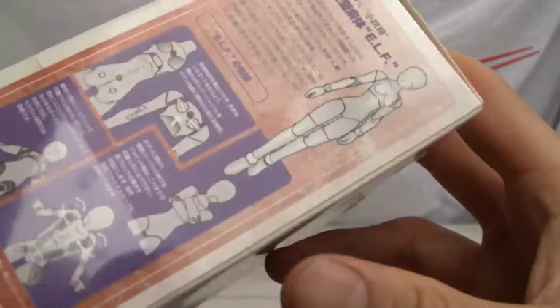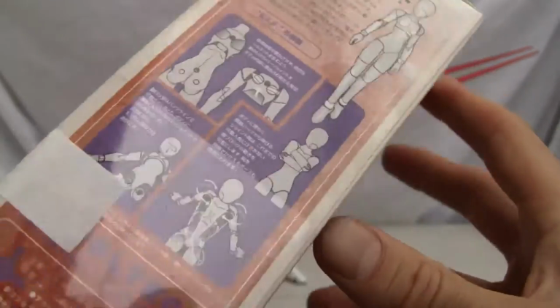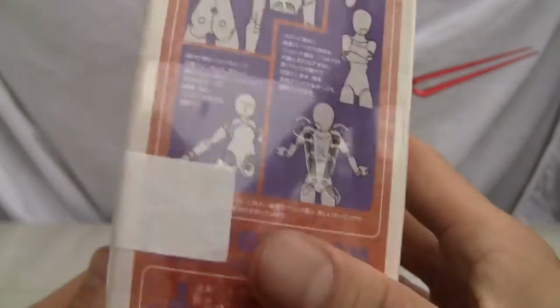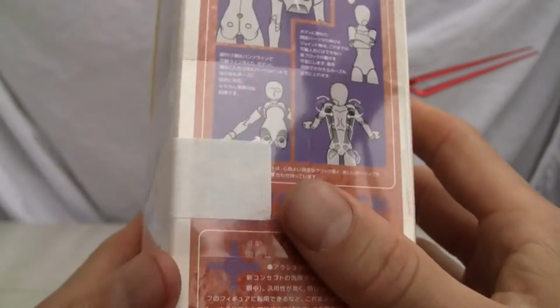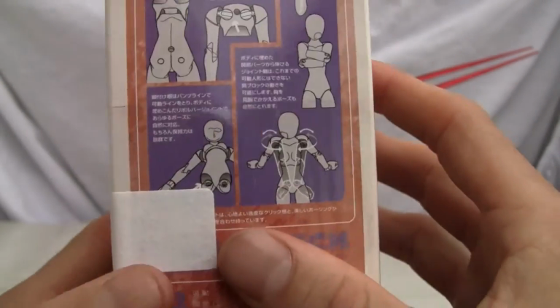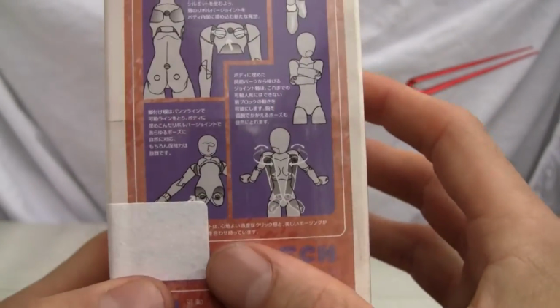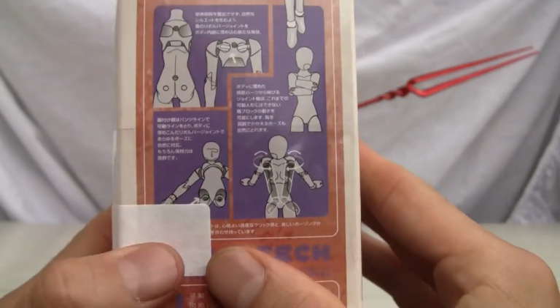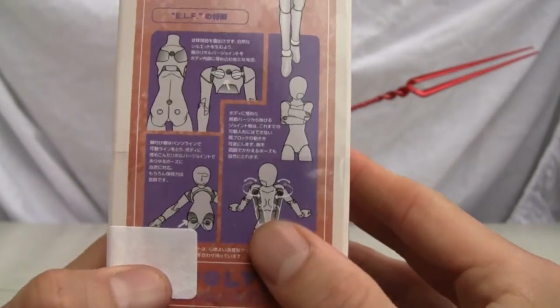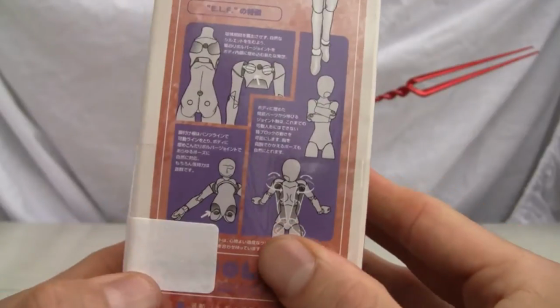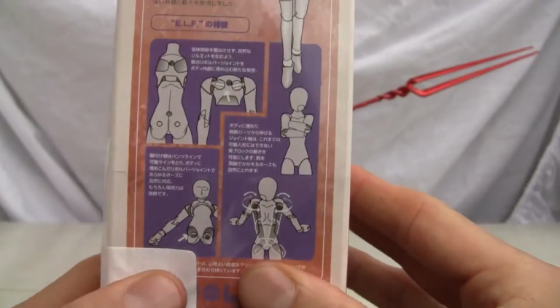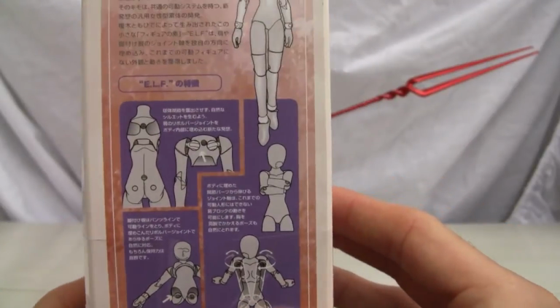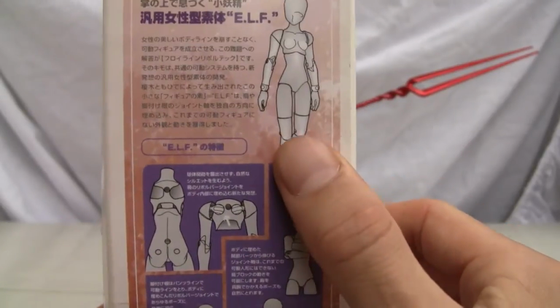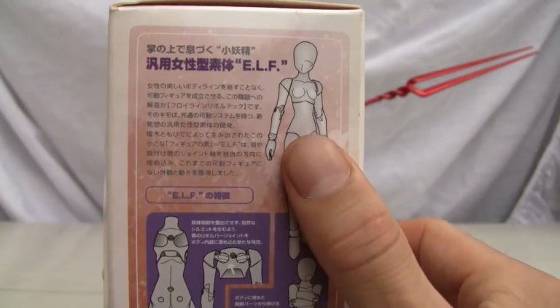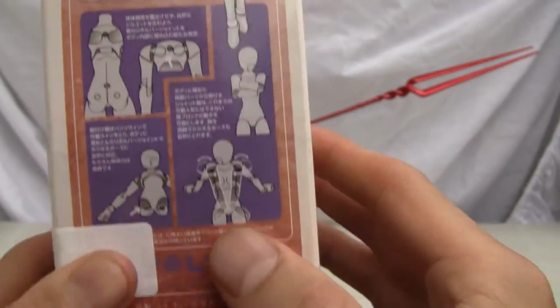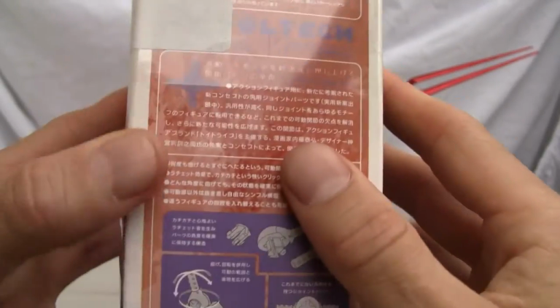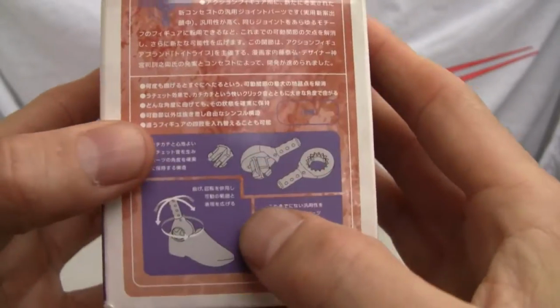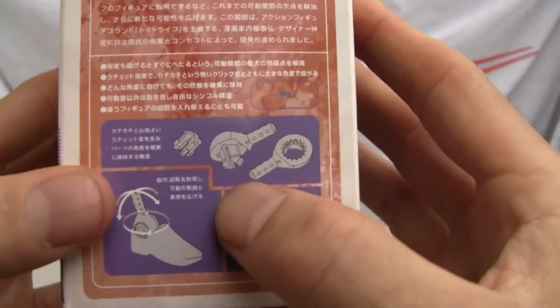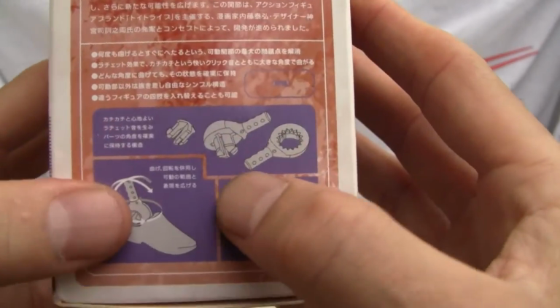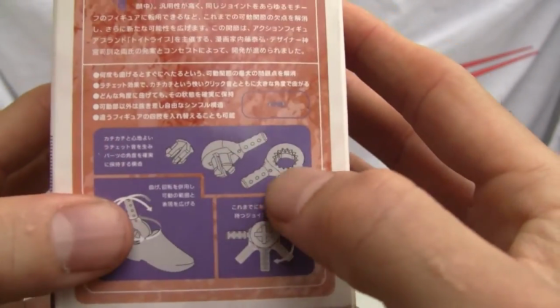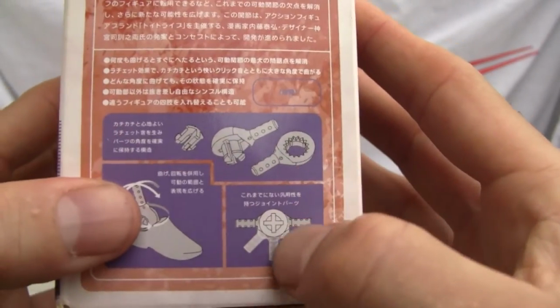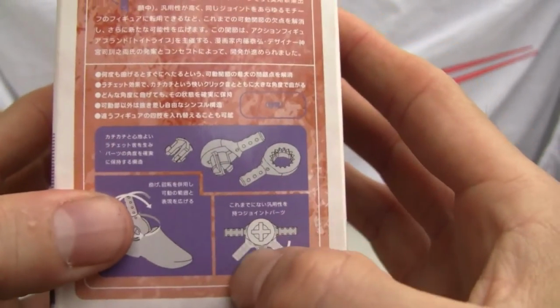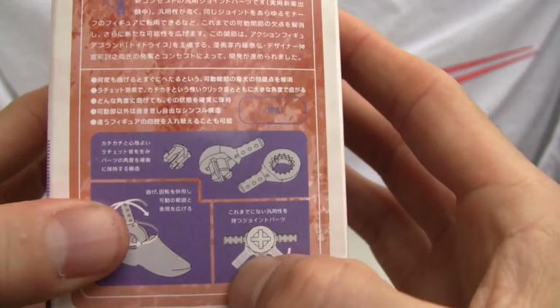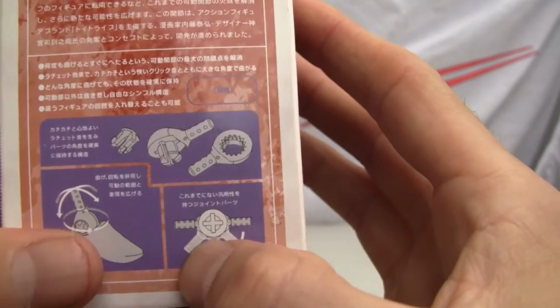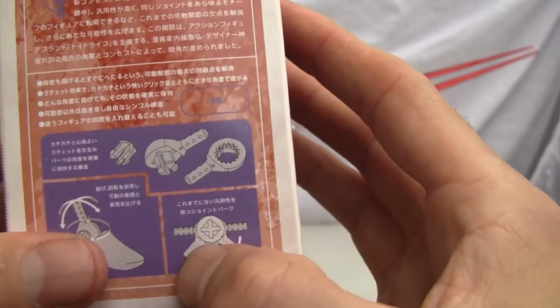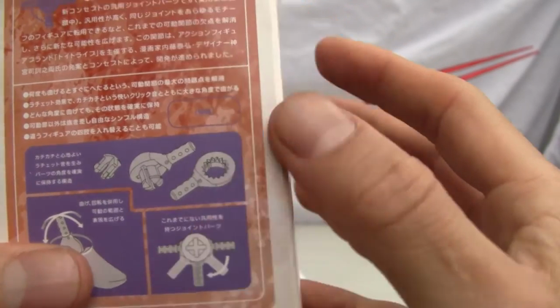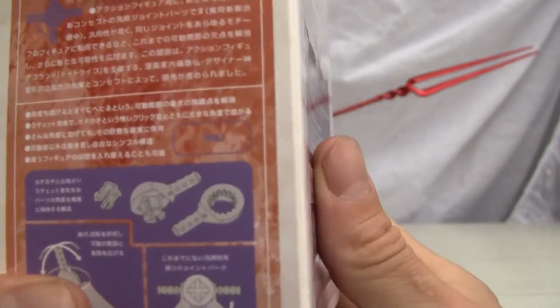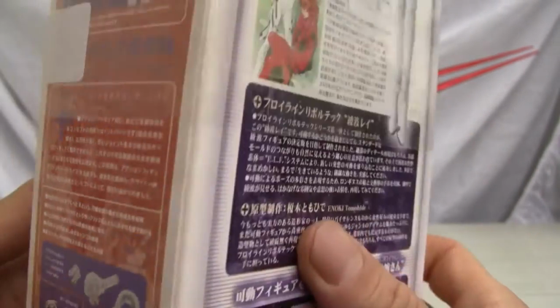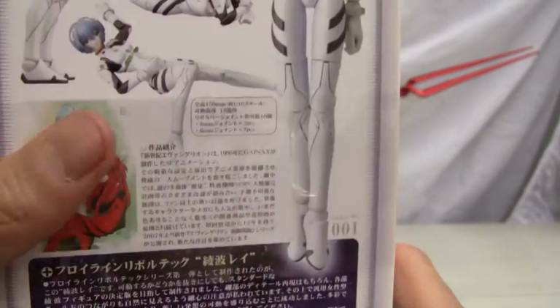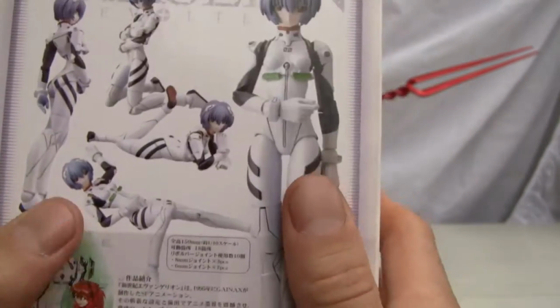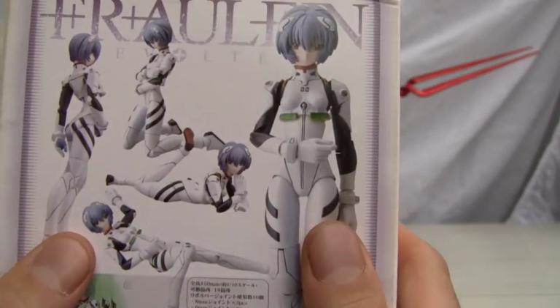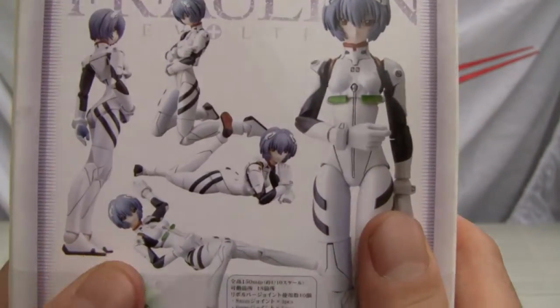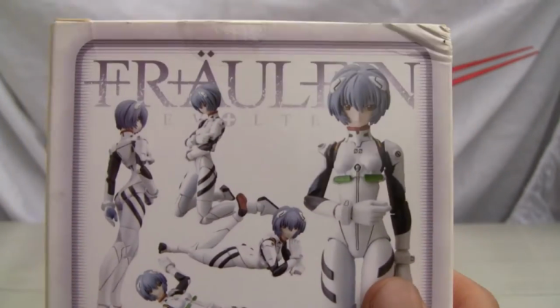Let me show you a little bit about the Revoltec joints. As you can see, that's the joint system over here, but the big thing is the ball joint — the Revoltec joint — that's what they're well known for. Kind of like the Figmas.